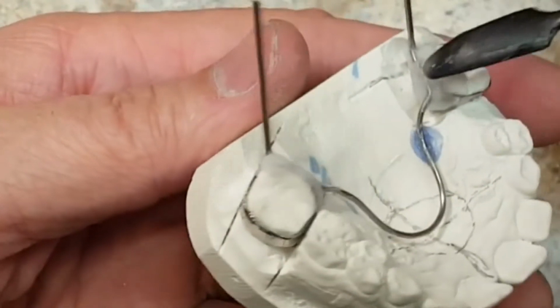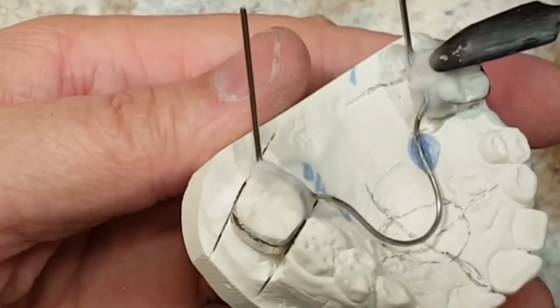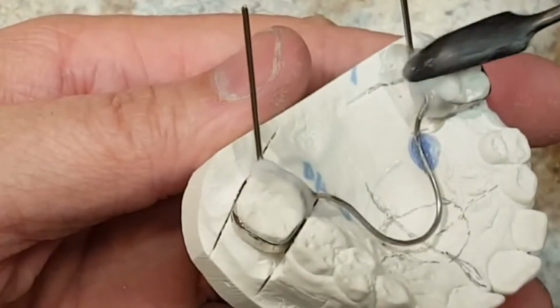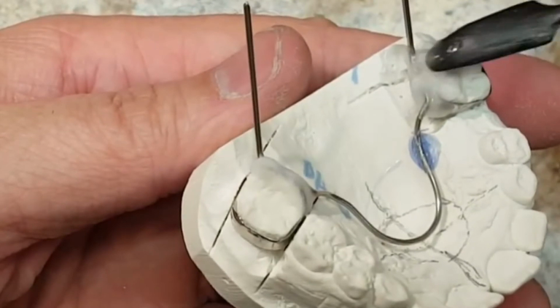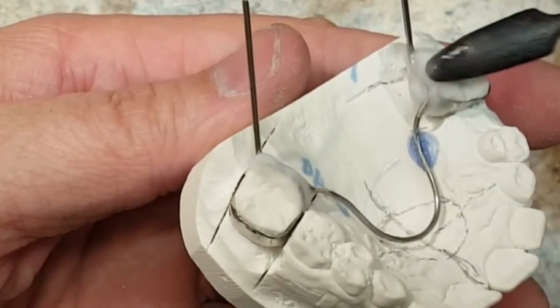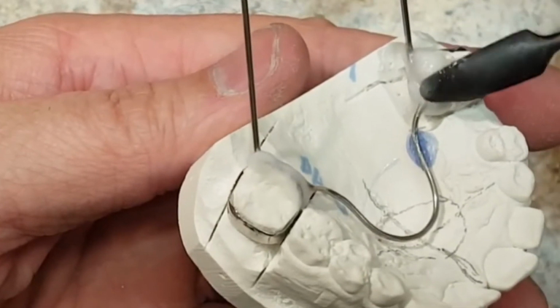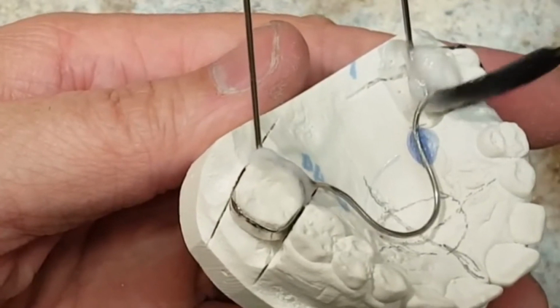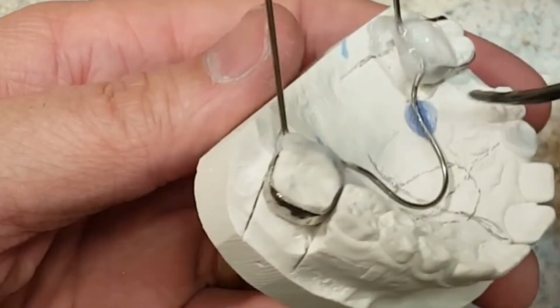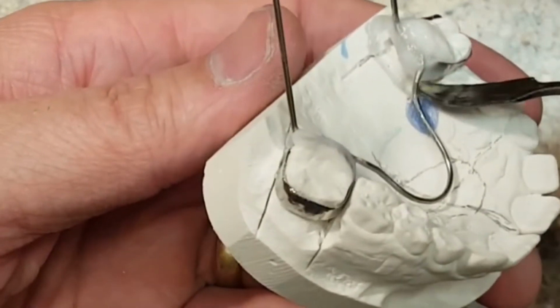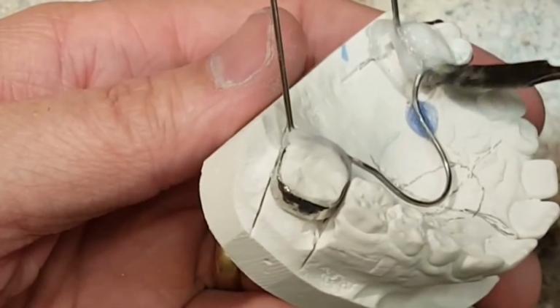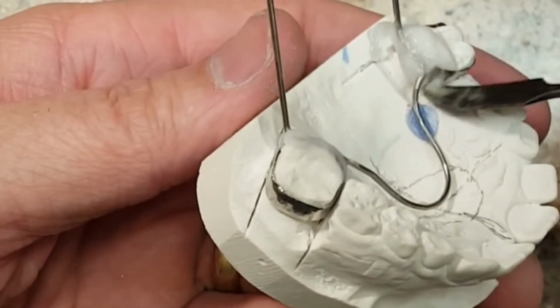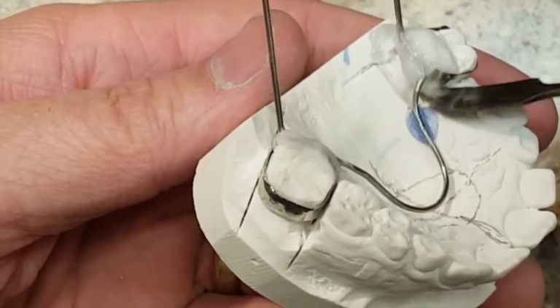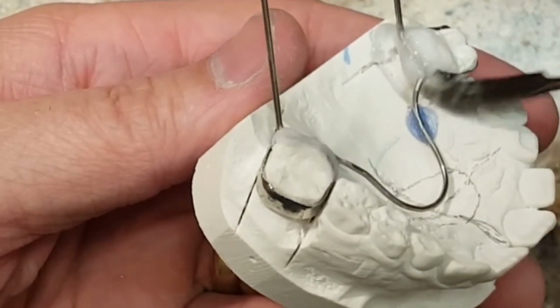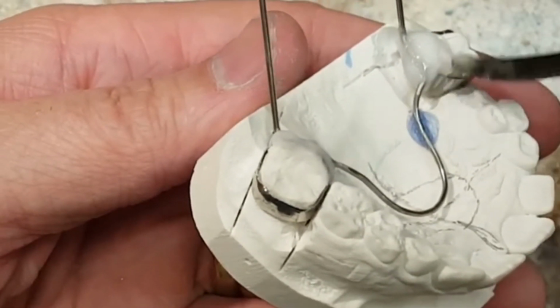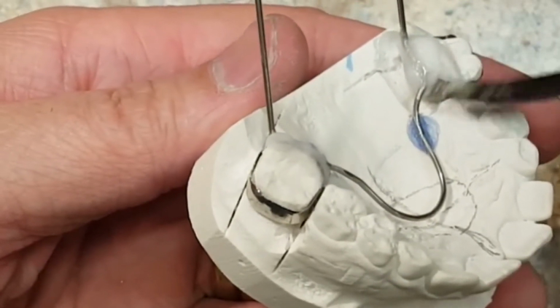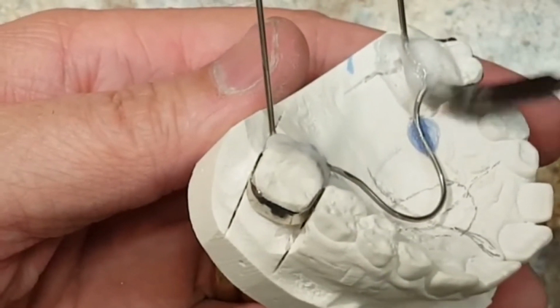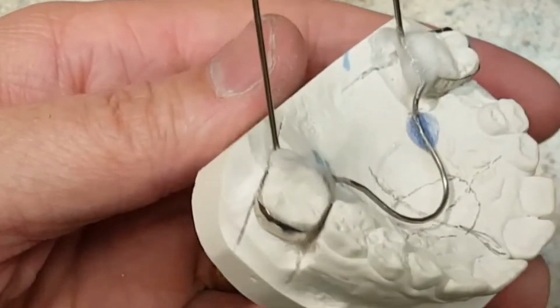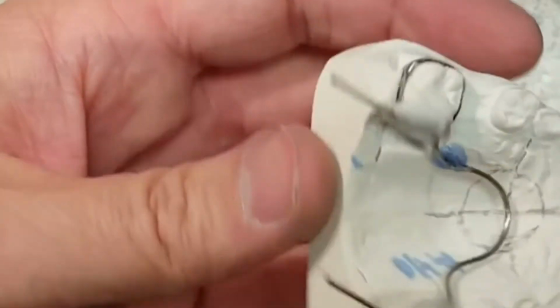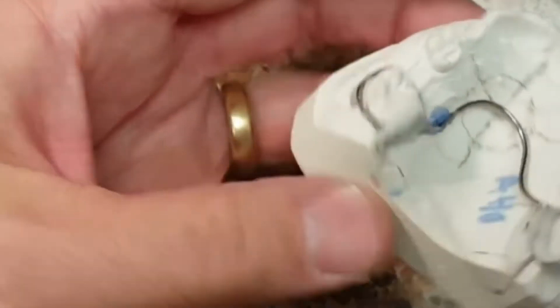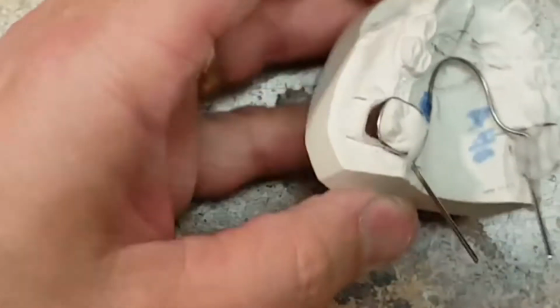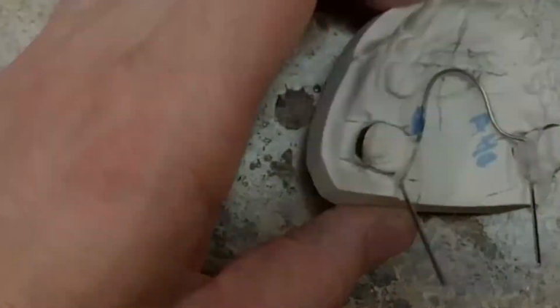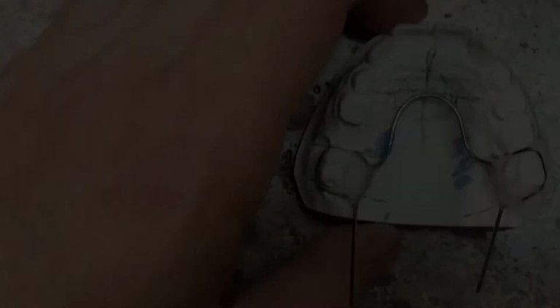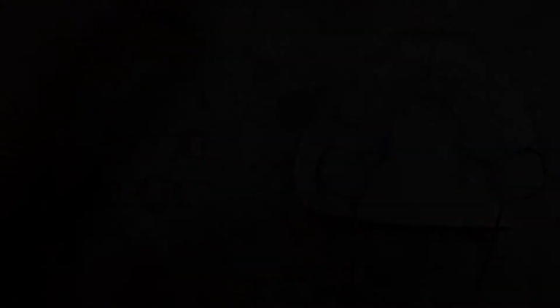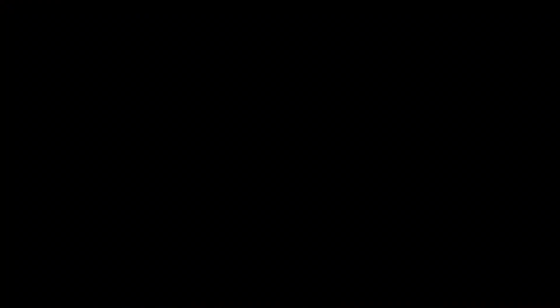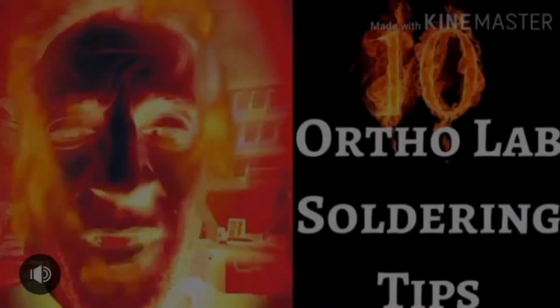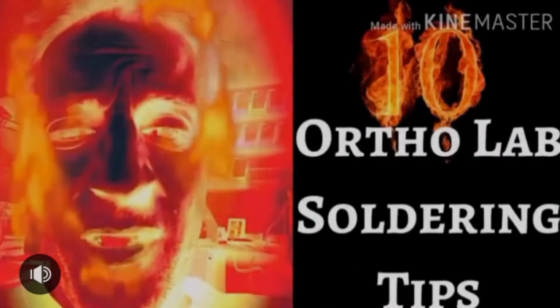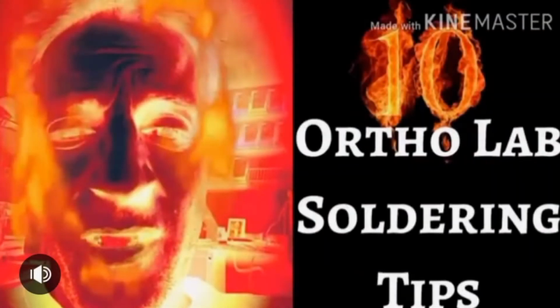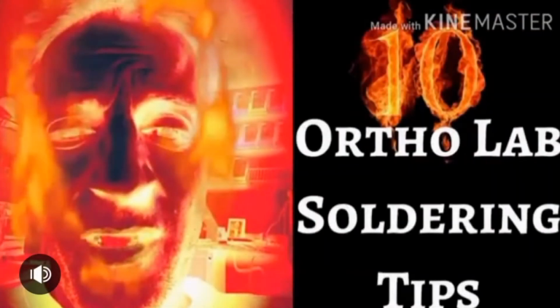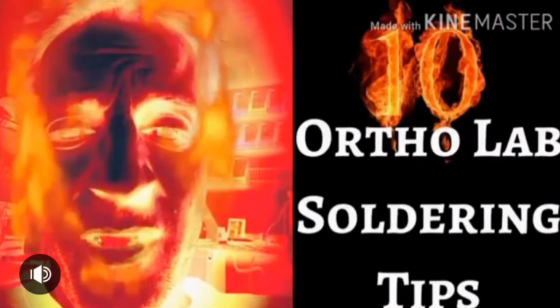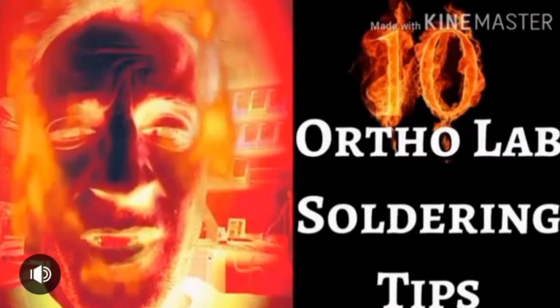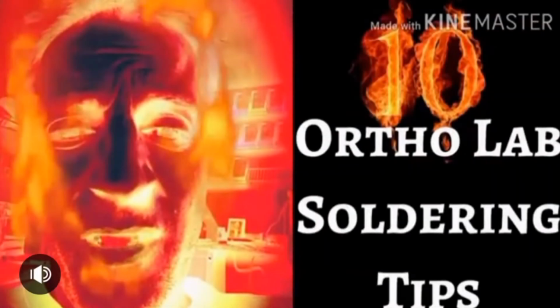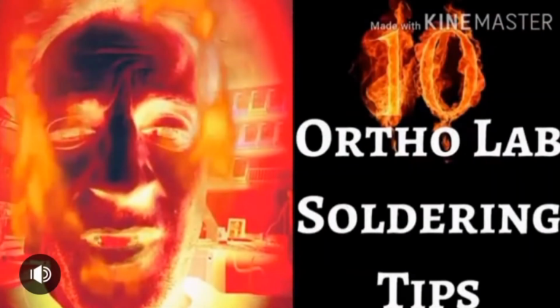I have a video that demonstrates my 10 most important steps on soldering. I'll leave the link above and below in the description.